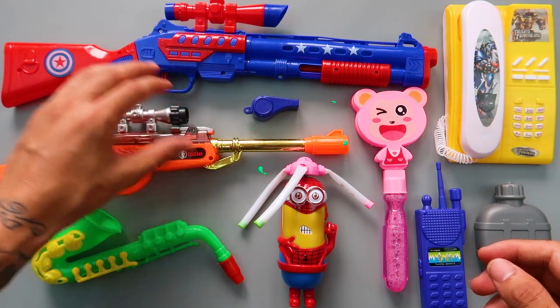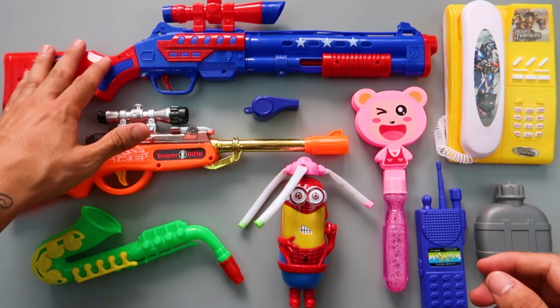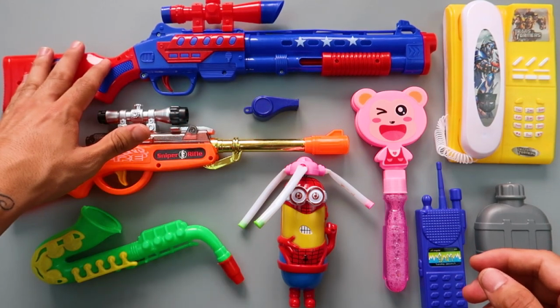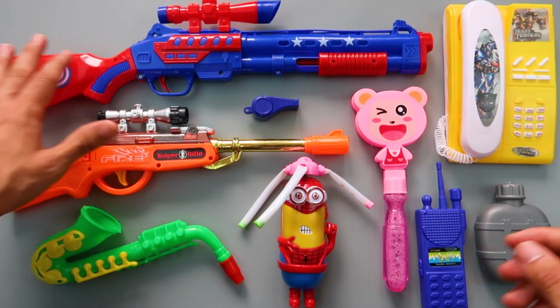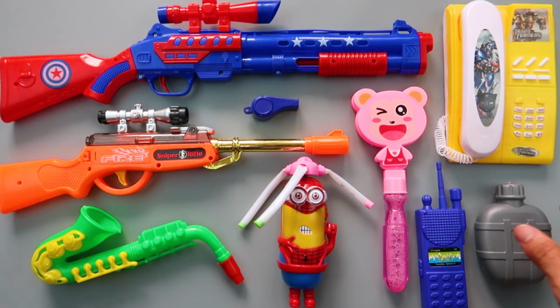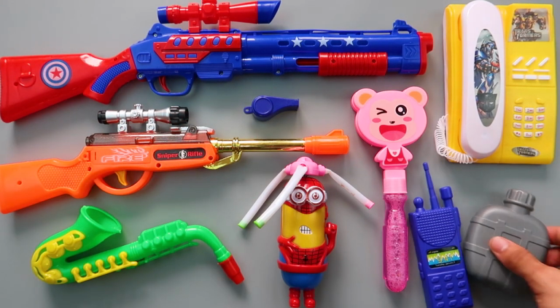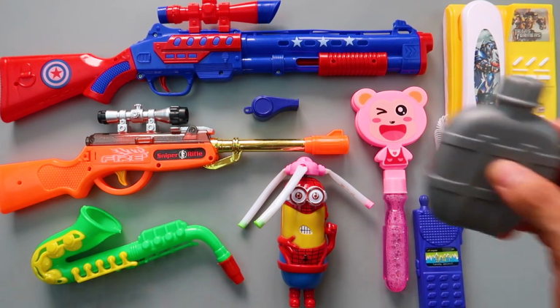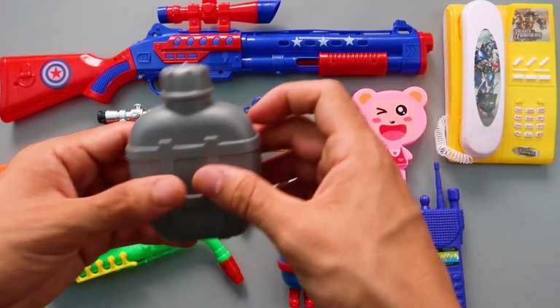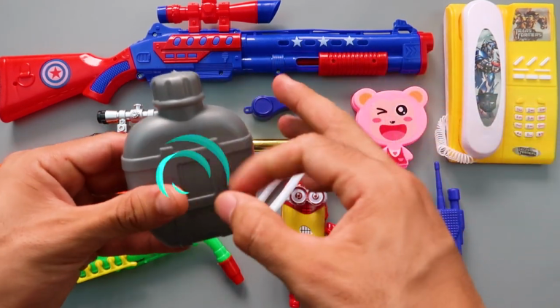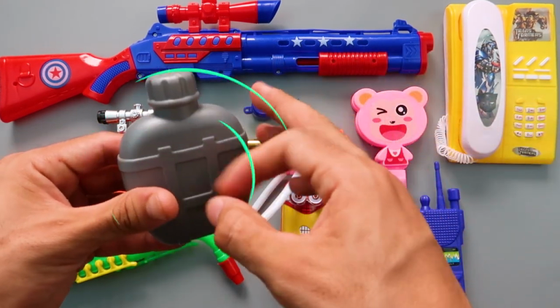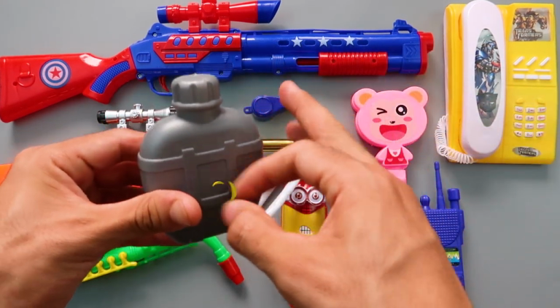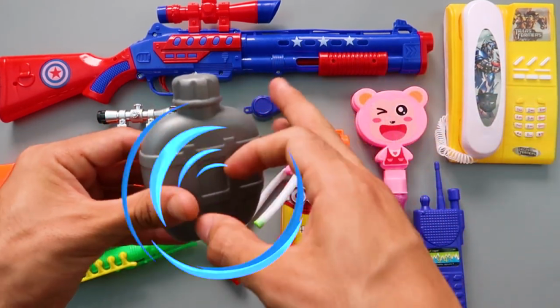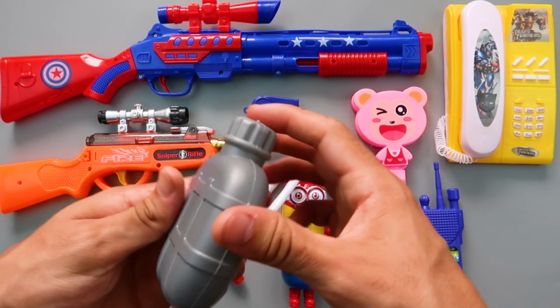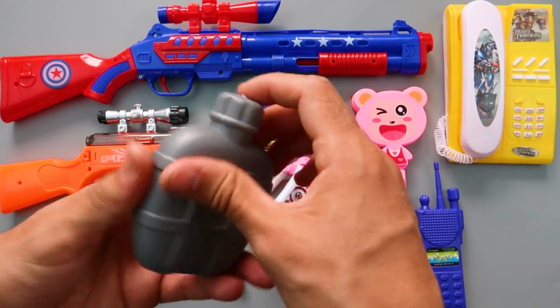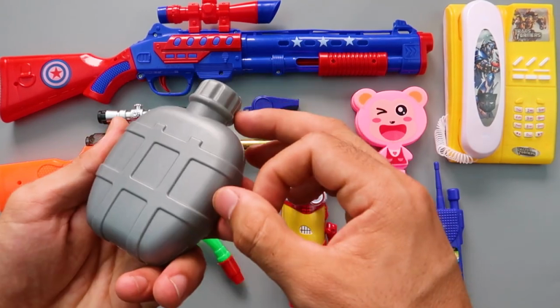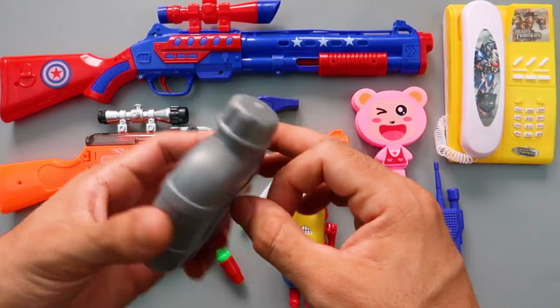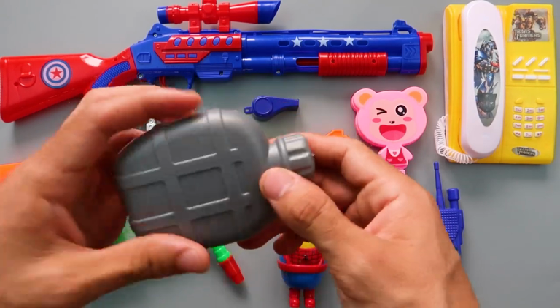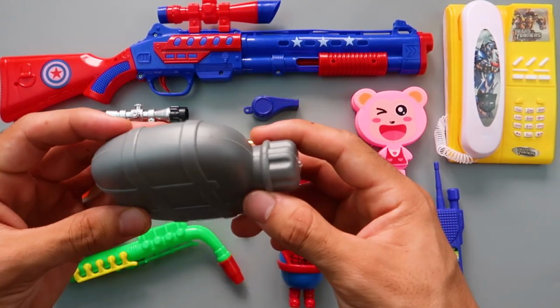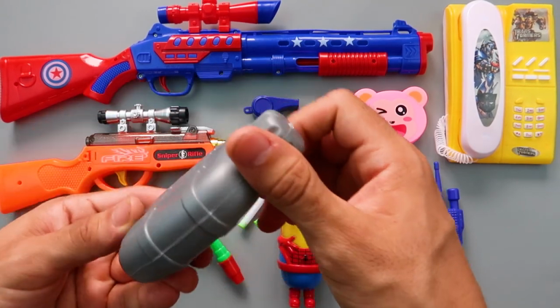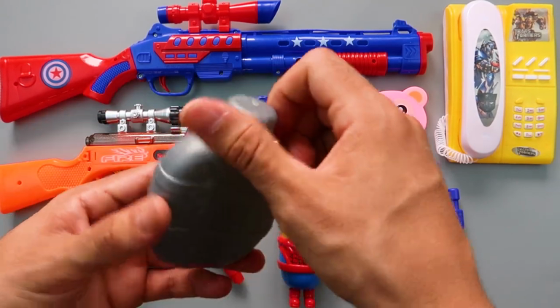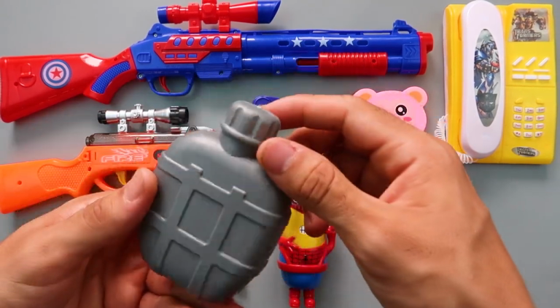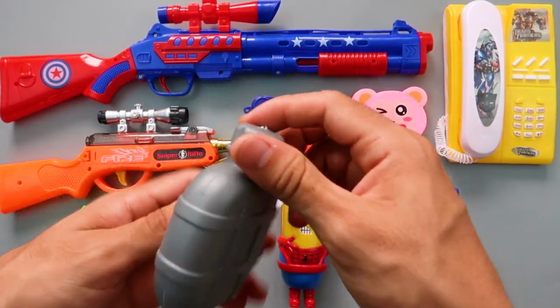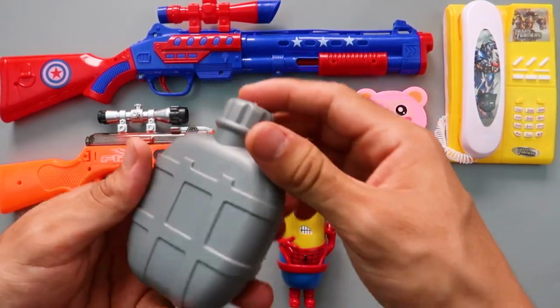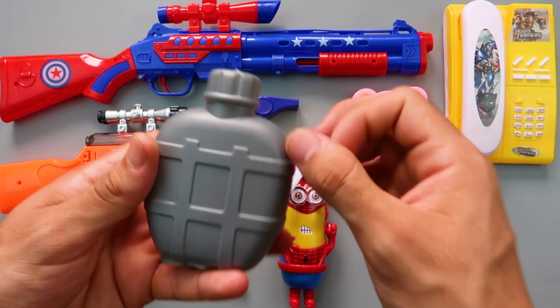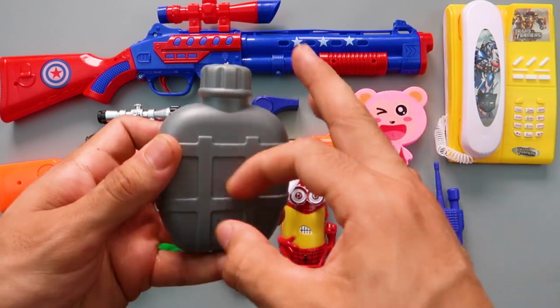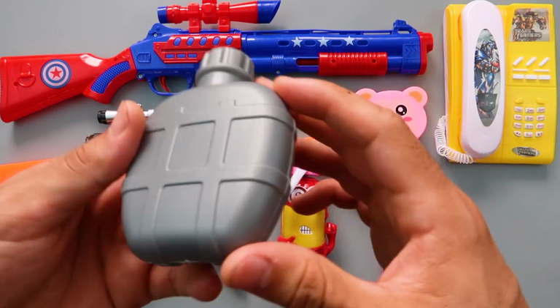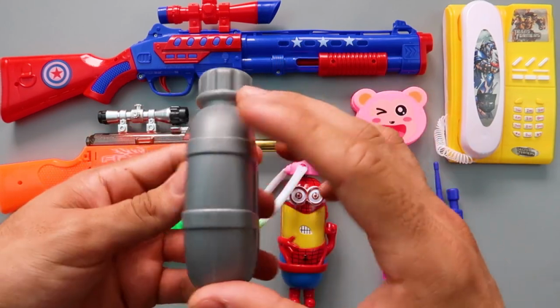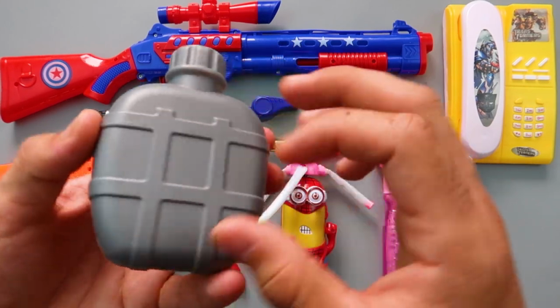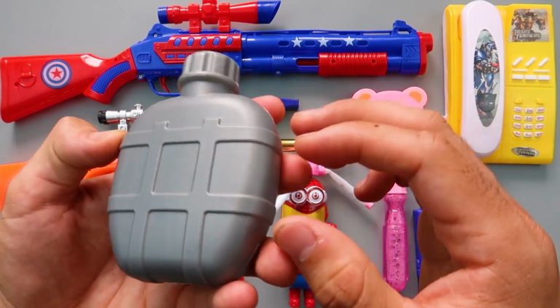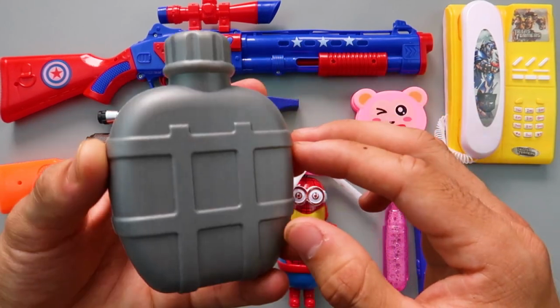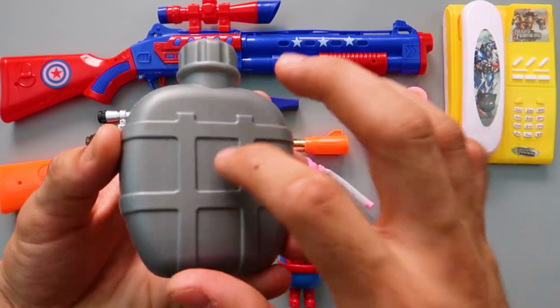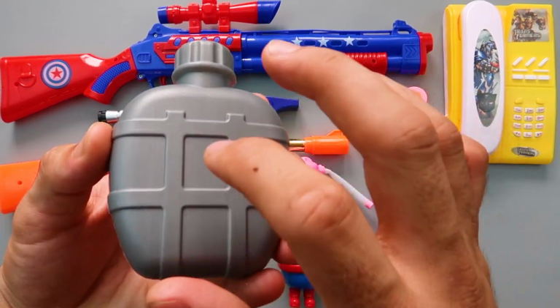Next one is the water bottle! Water bottle! Plastic toy! Gray color!